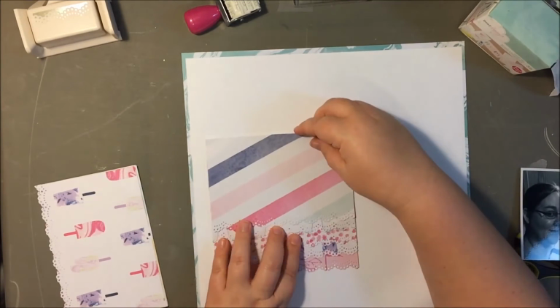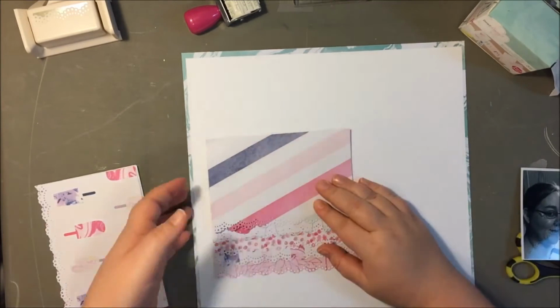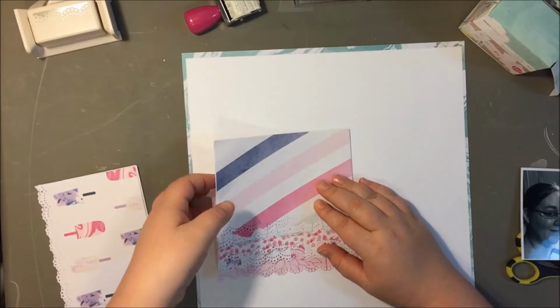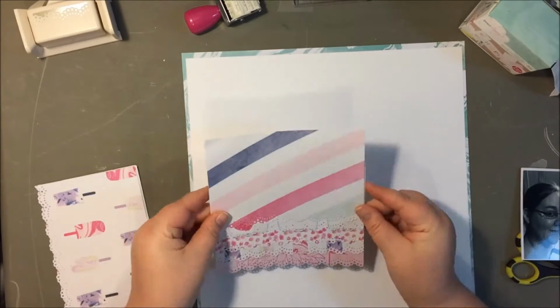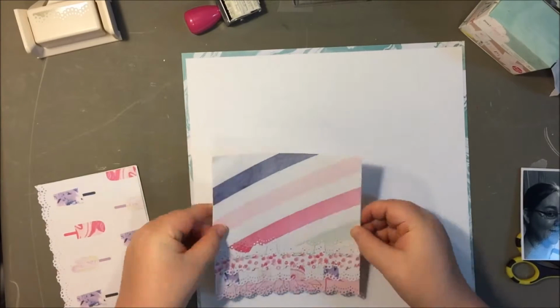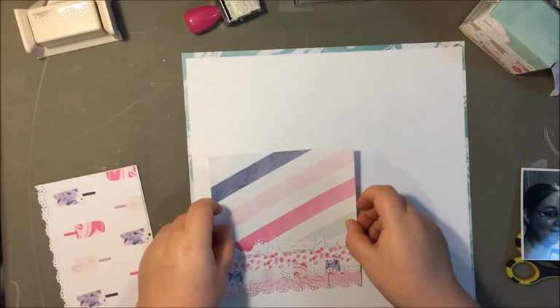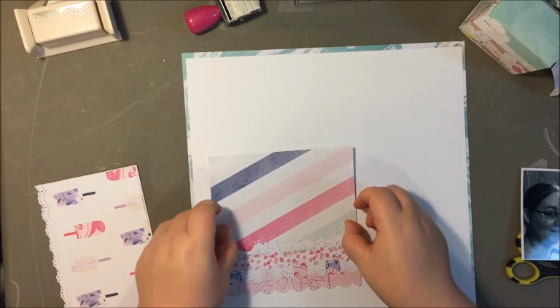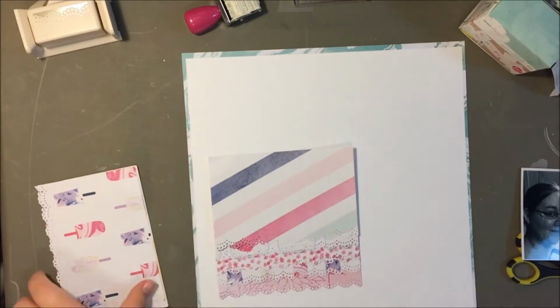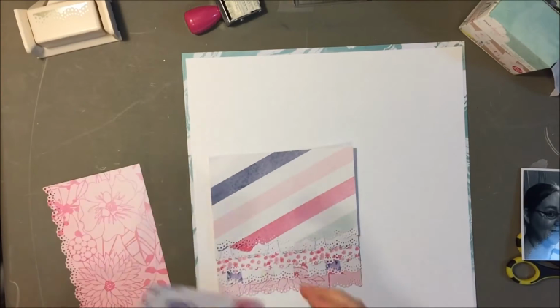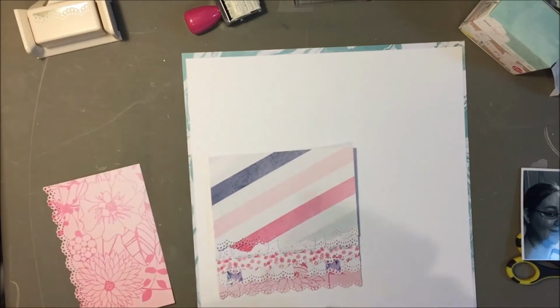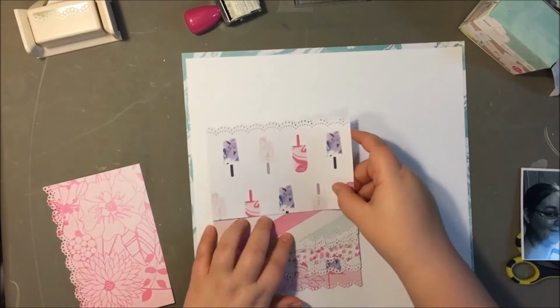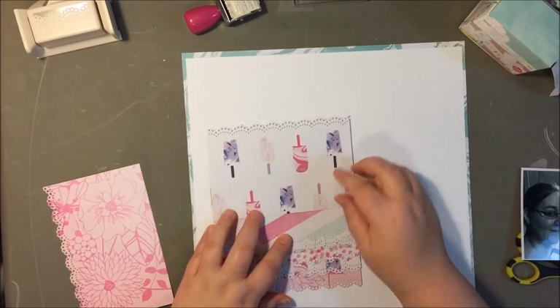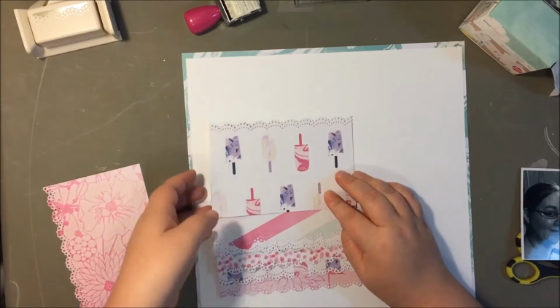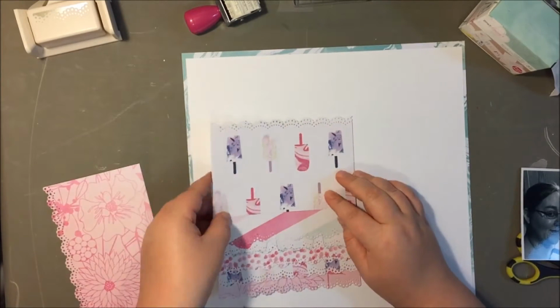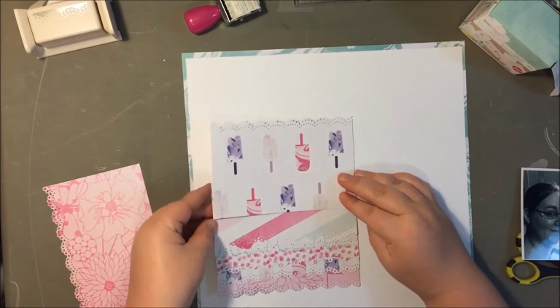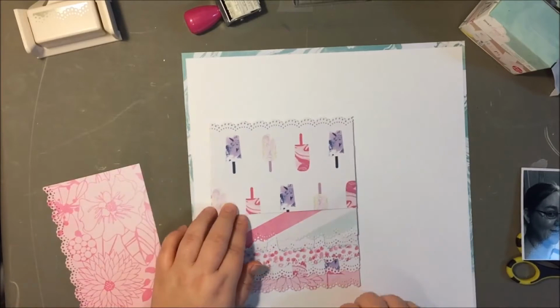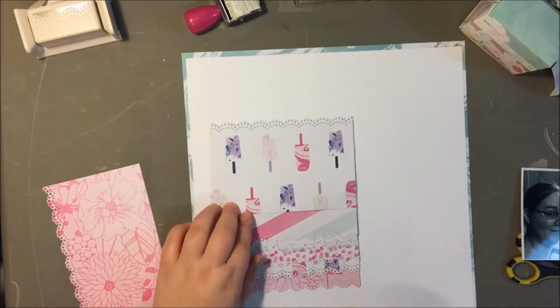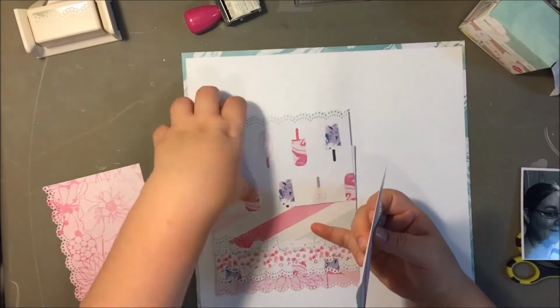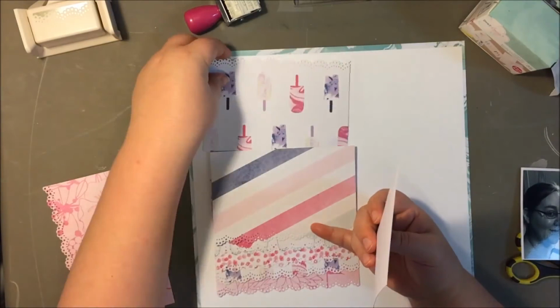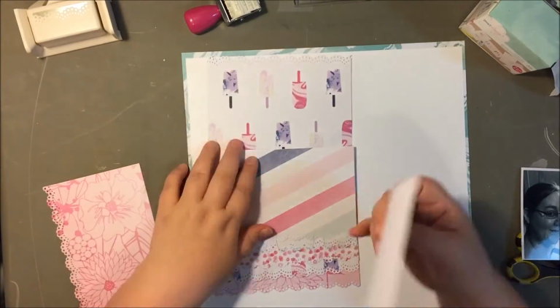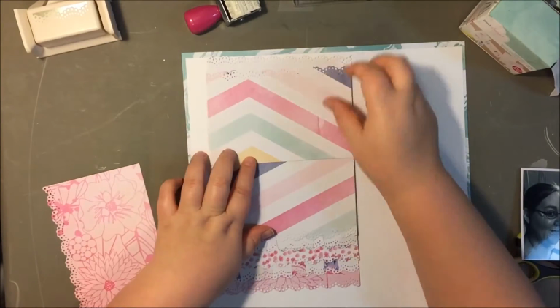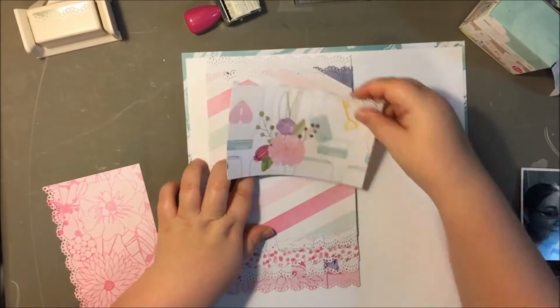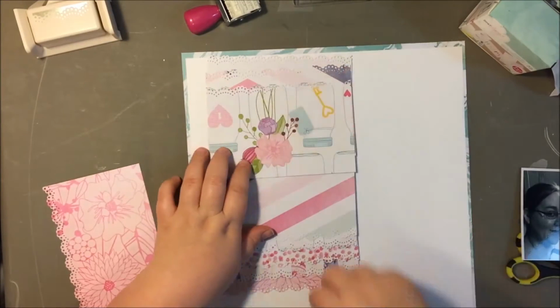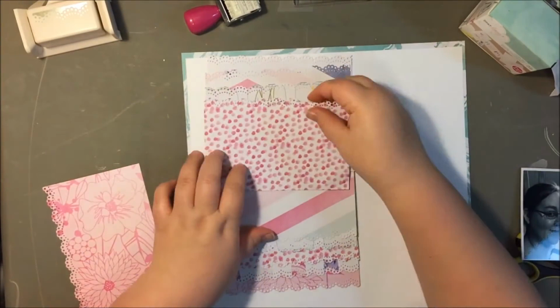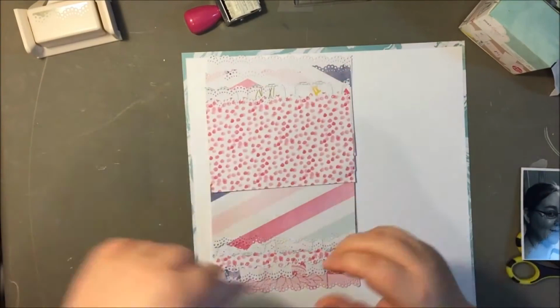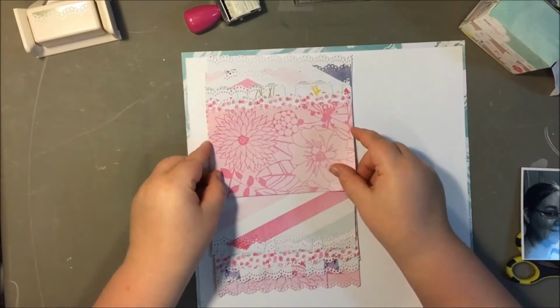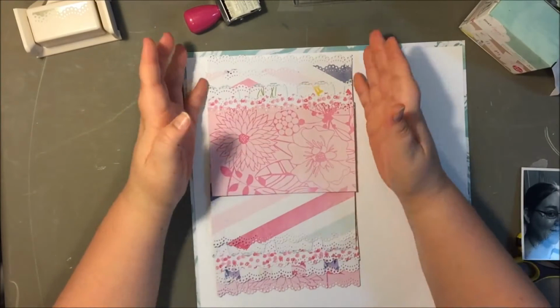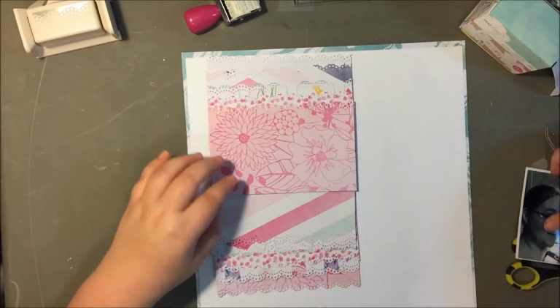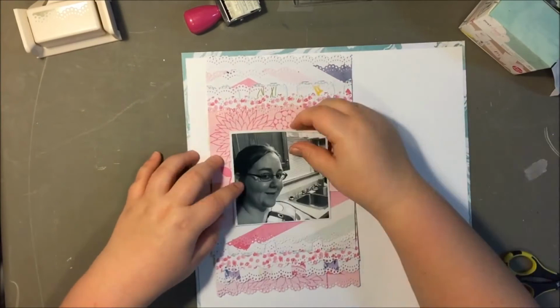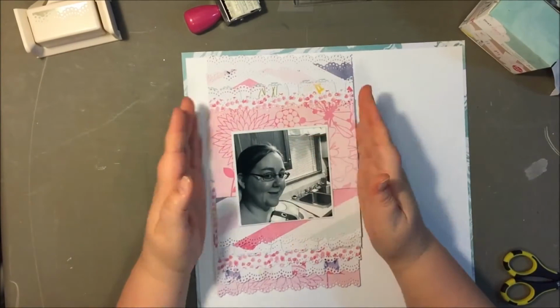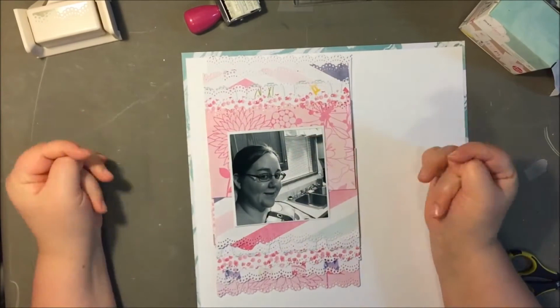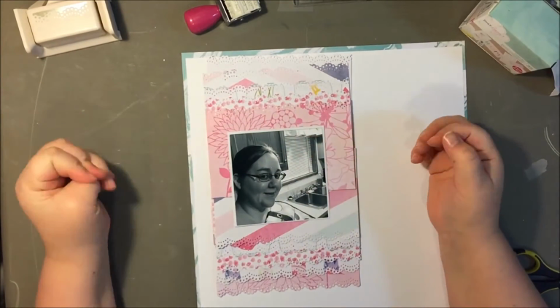She used the Amy Tangerine Stitched collection, which I really loved the colors in that collection, but I couldn't bear to cut them down yet. Definitely a problem that I have, but I really like these Dear Lizzie colors as well.